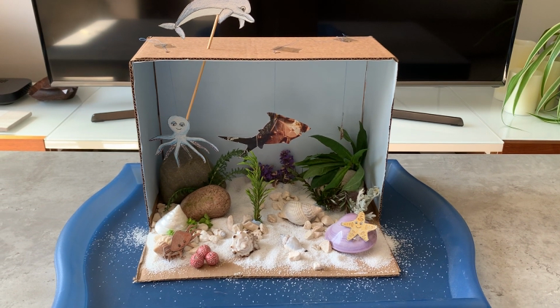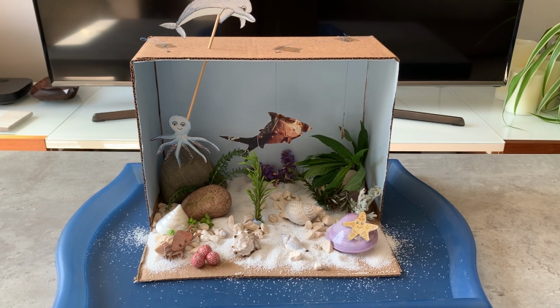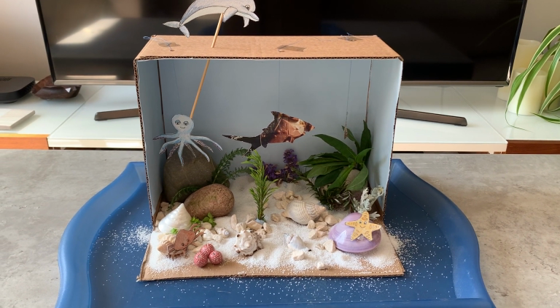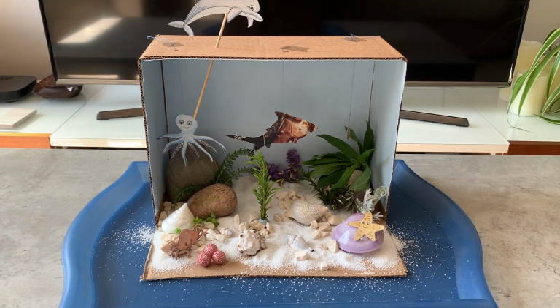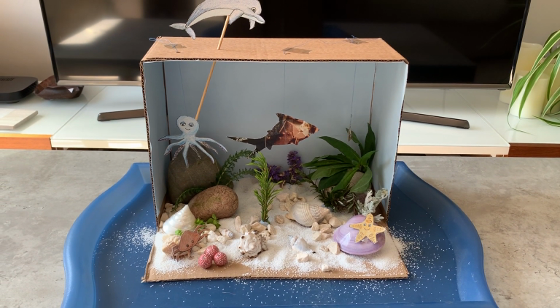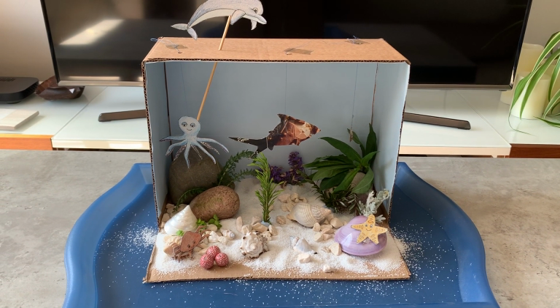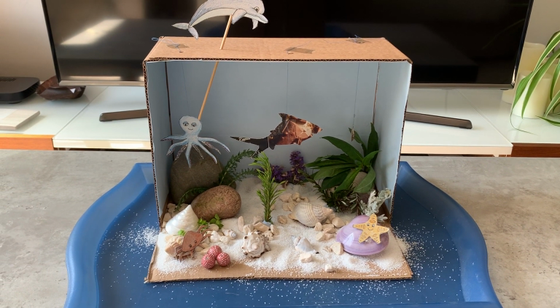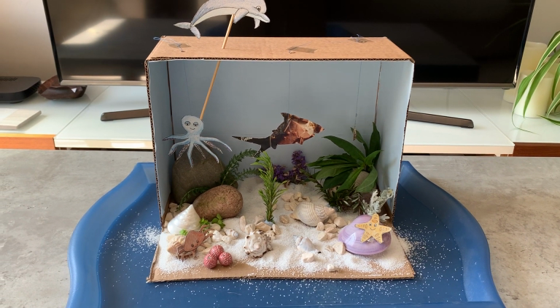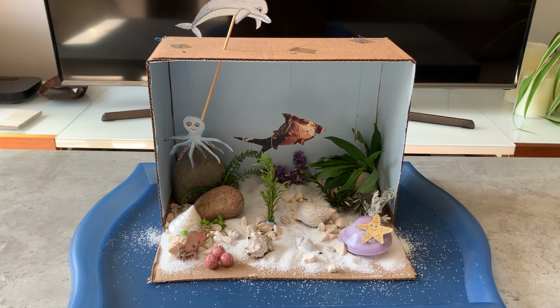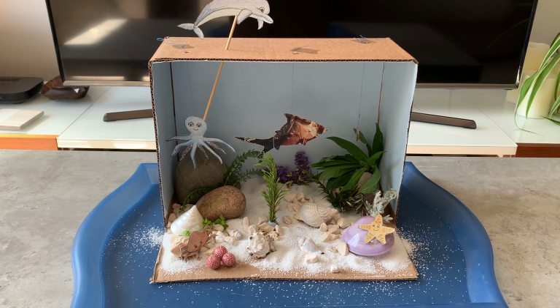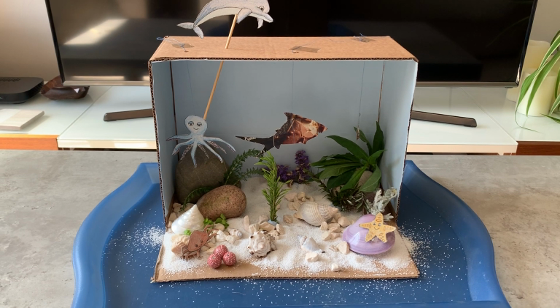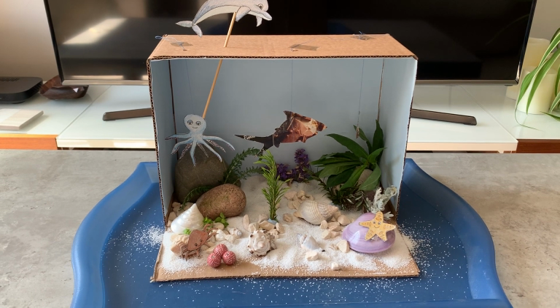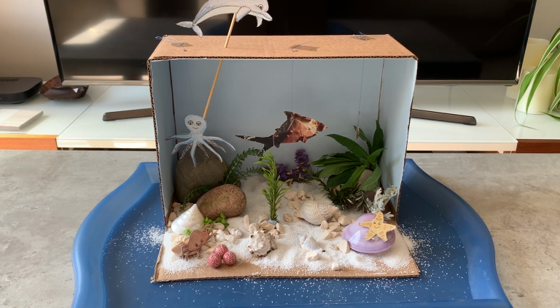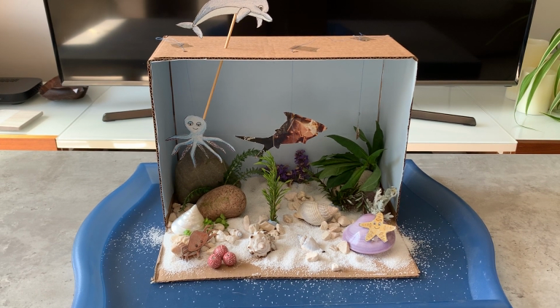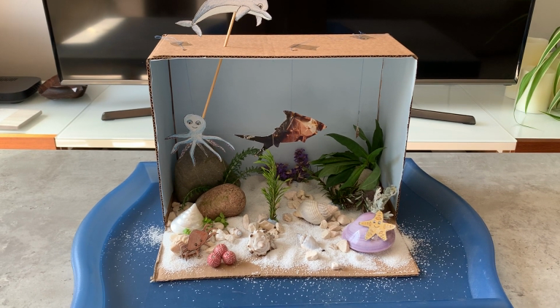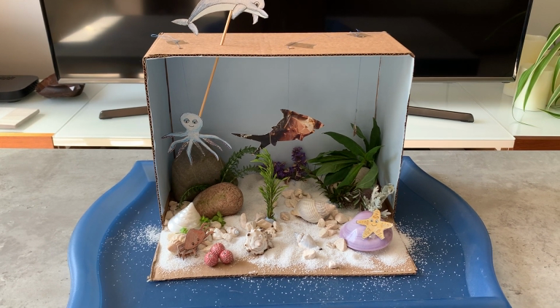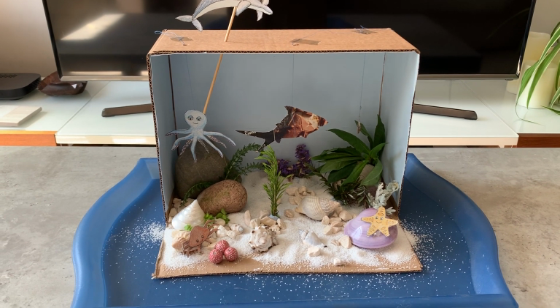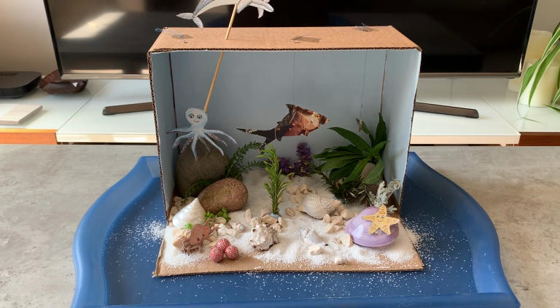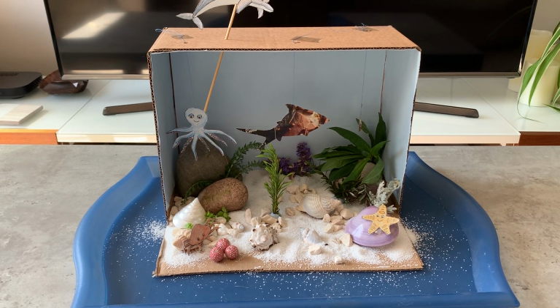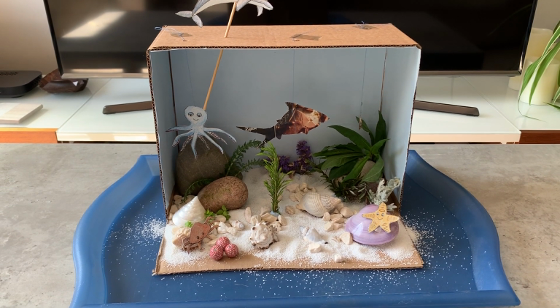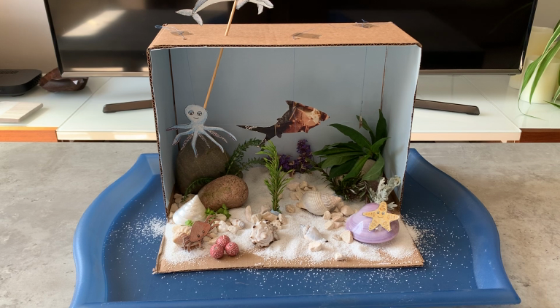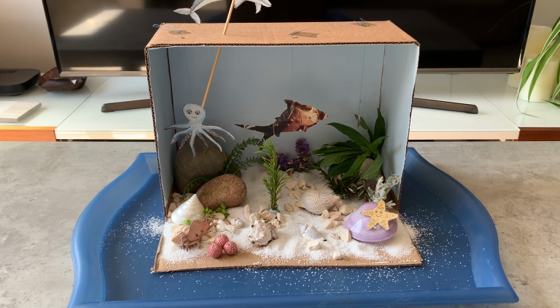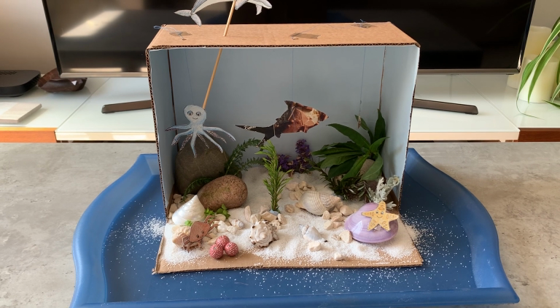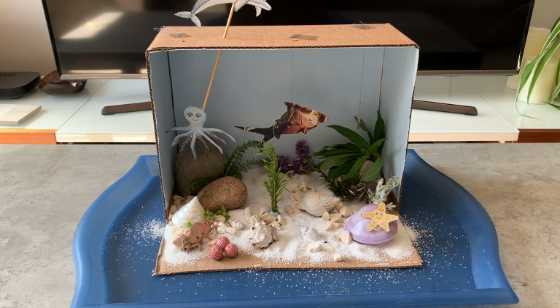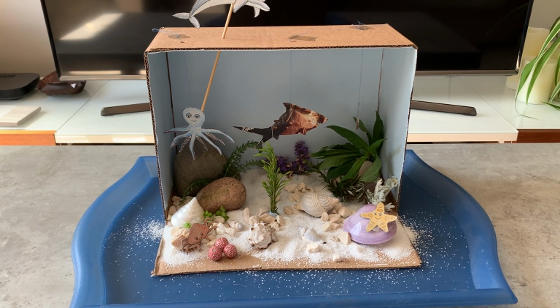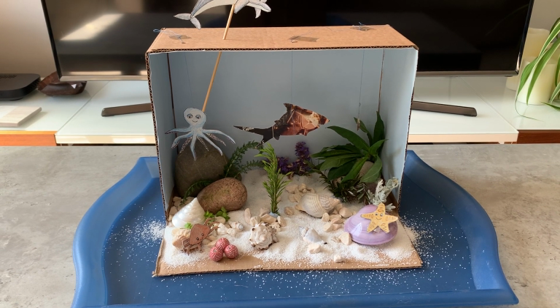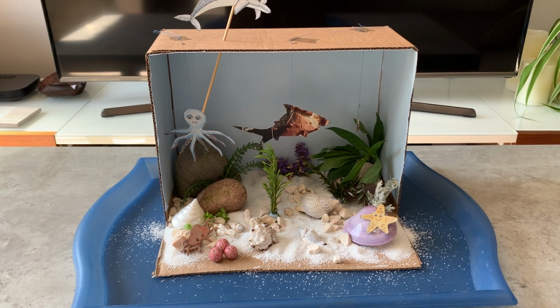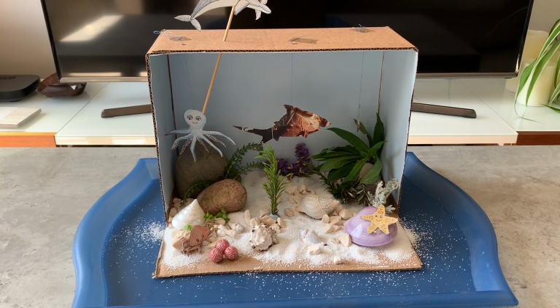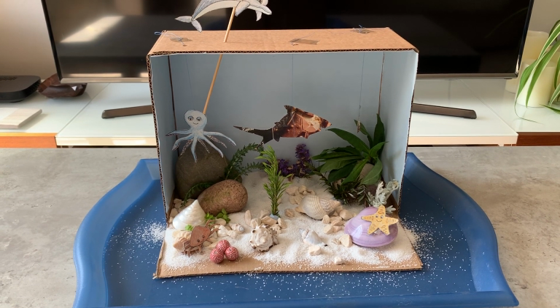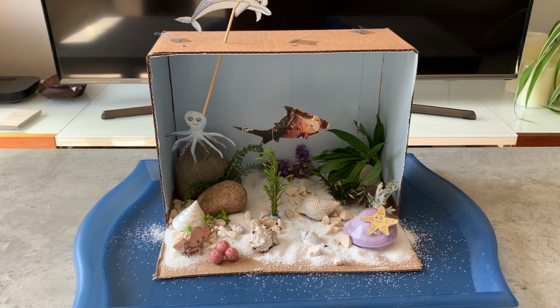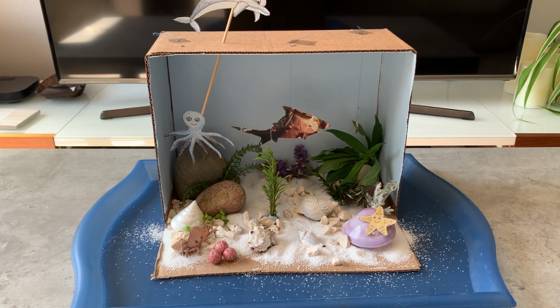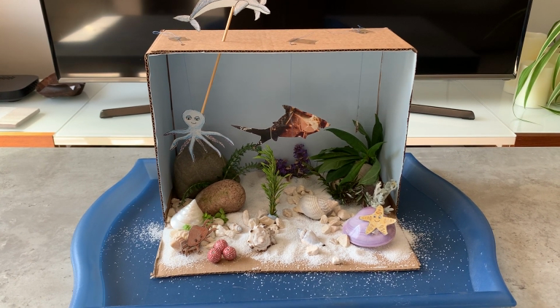I've just used a box that I had something delivered in, but you could use a cereal box or a shoe box or anything you like. We're making an underwater scene, like an ocean scene.